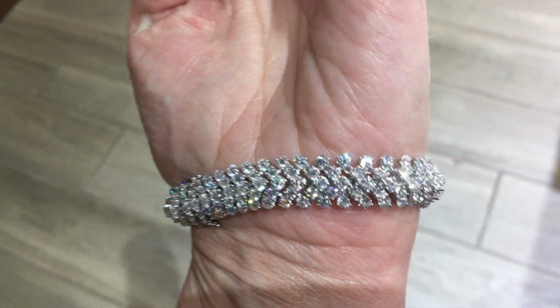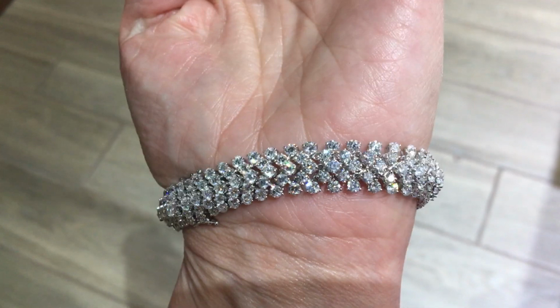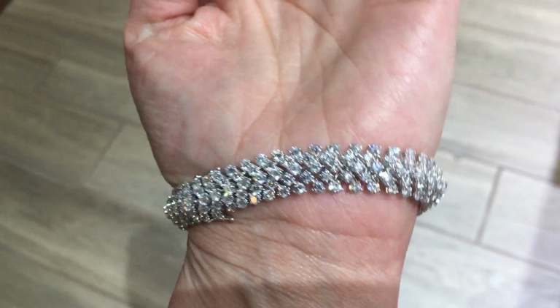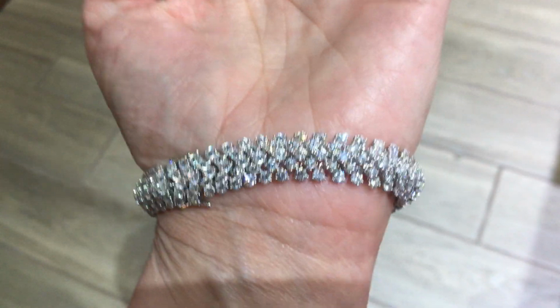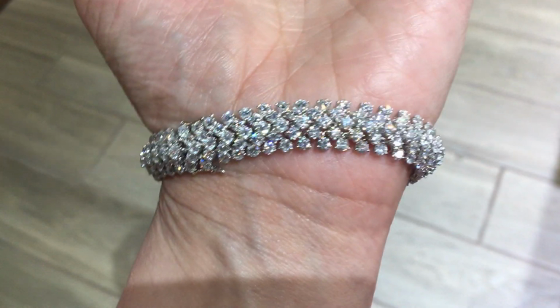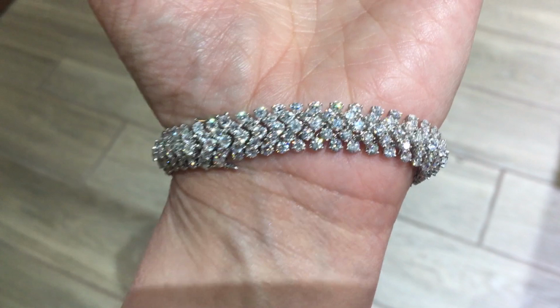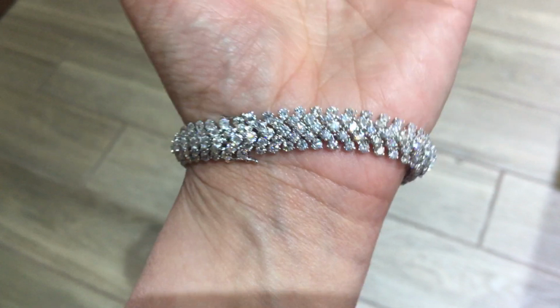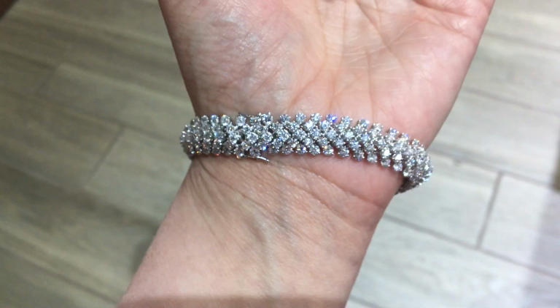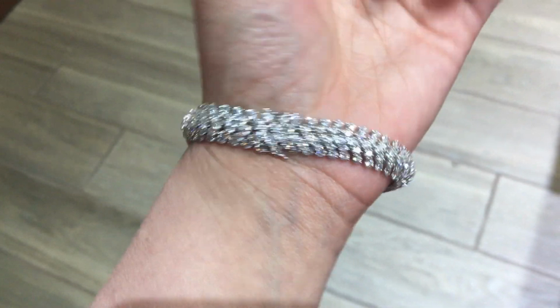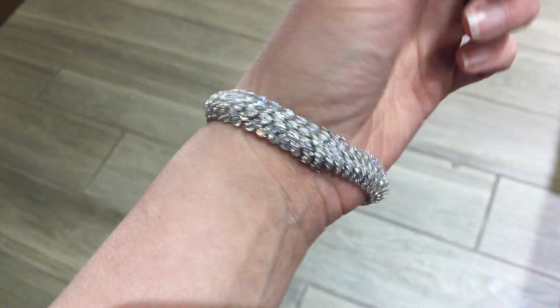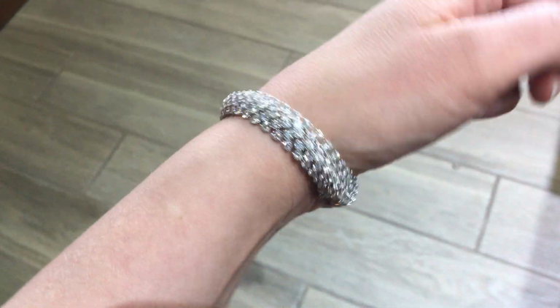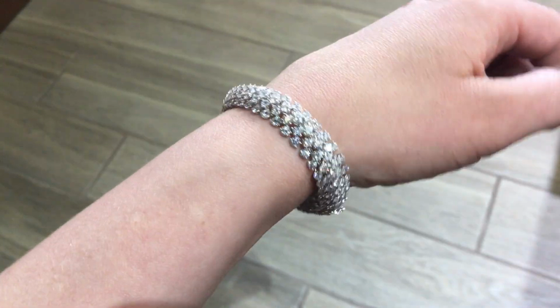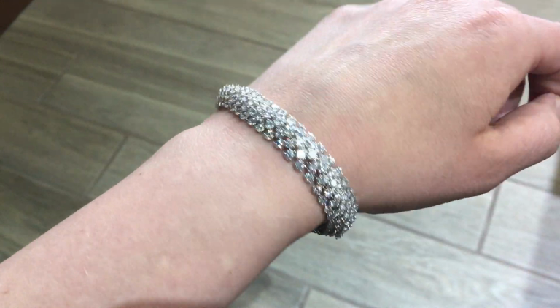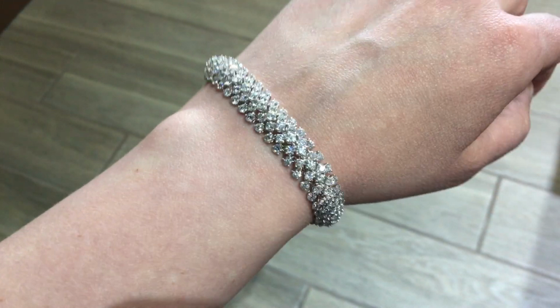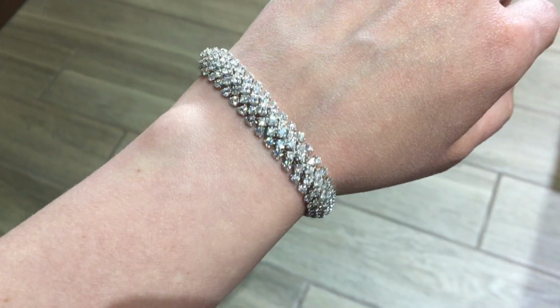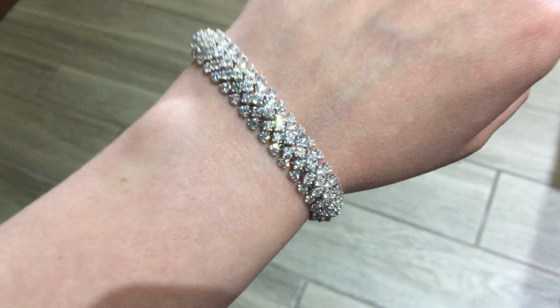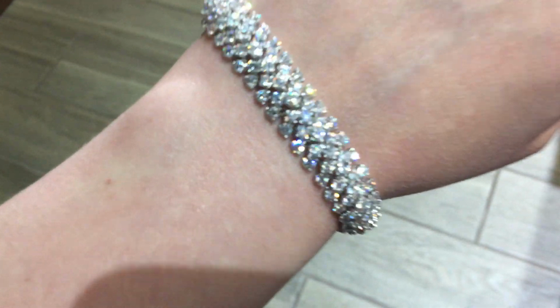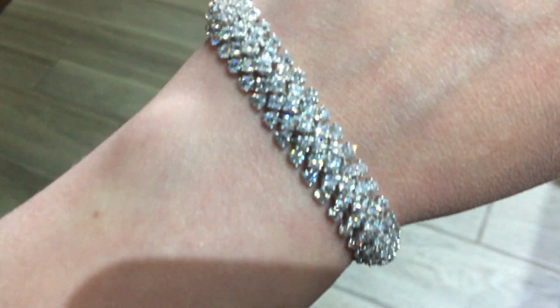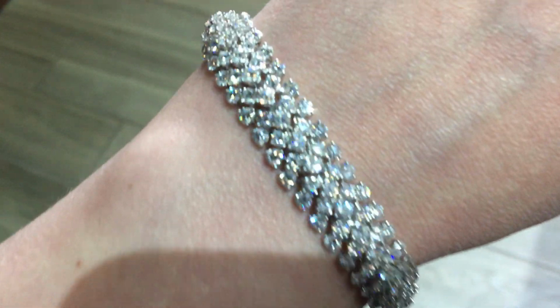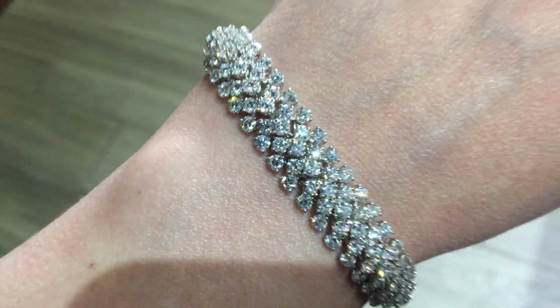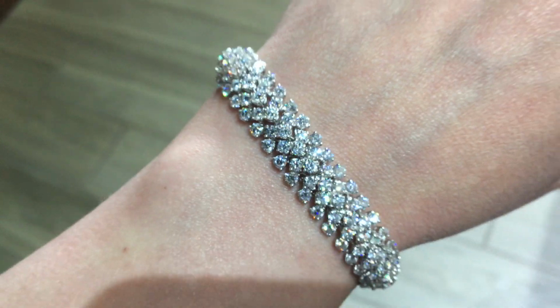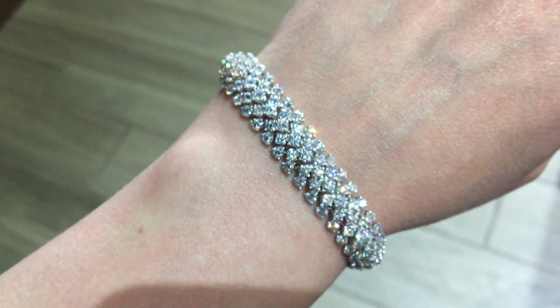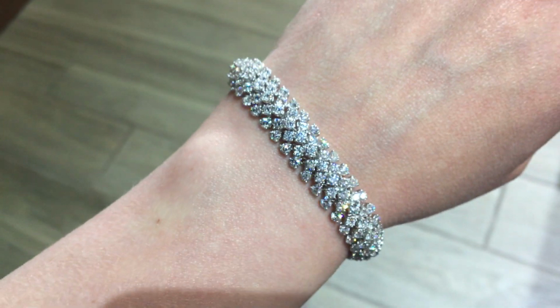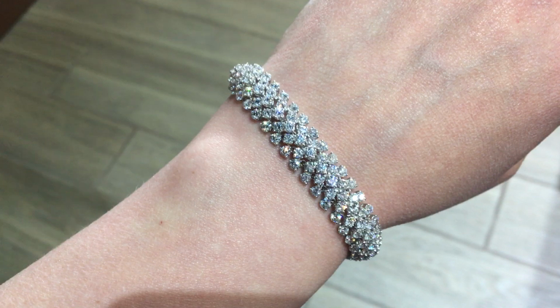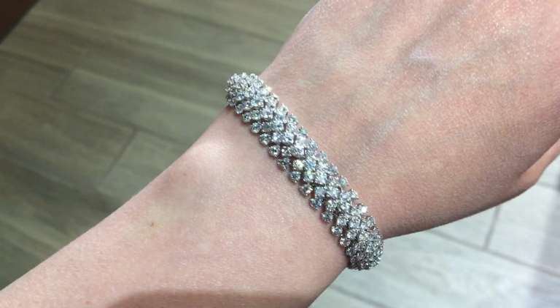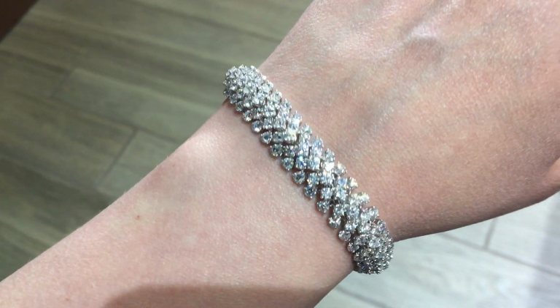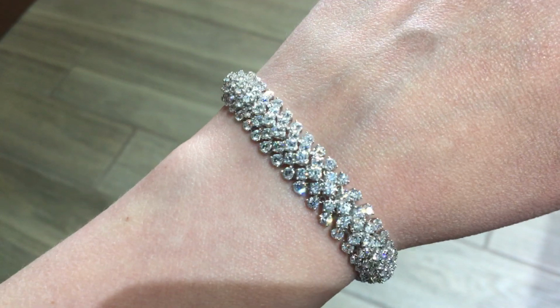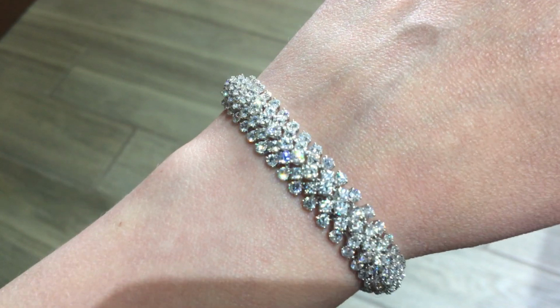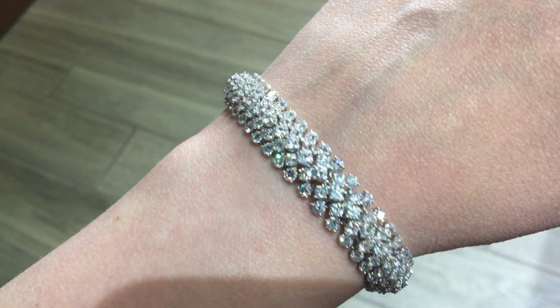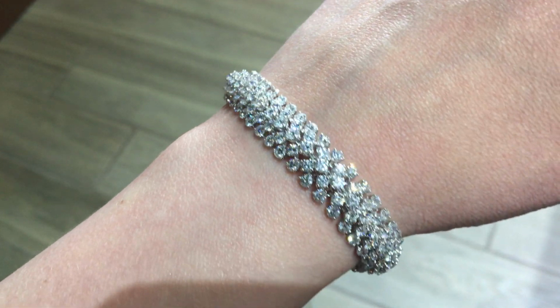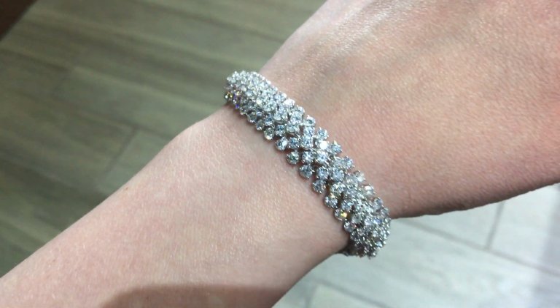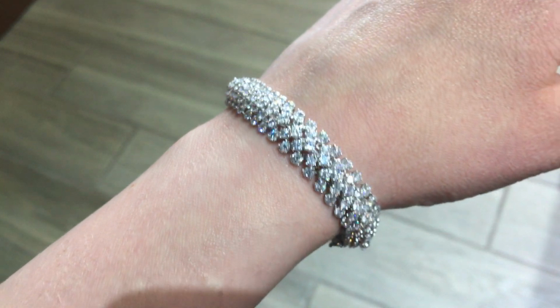They are absolutely beautiful, nice bright white. I average G to H color. Most of them are VS quality. There are a few SIs scattered throughout.